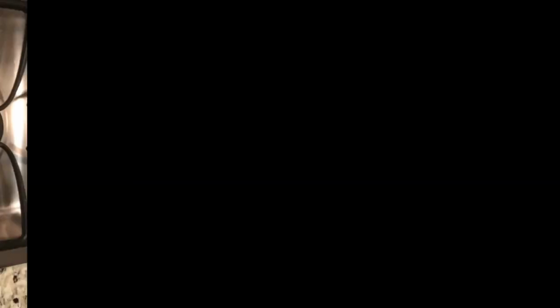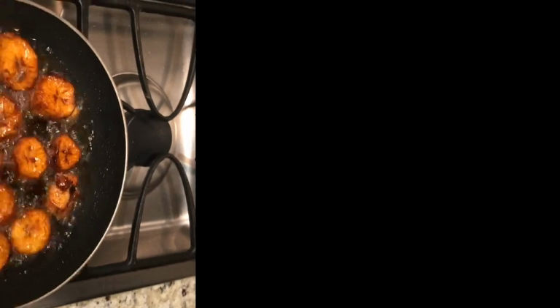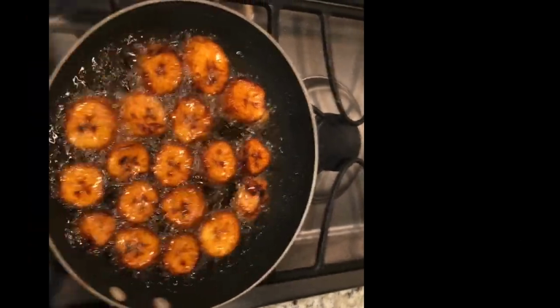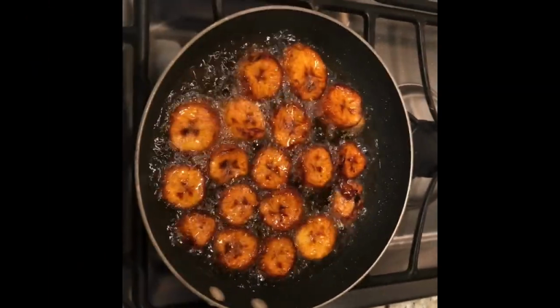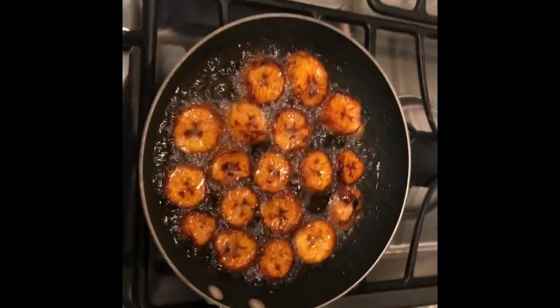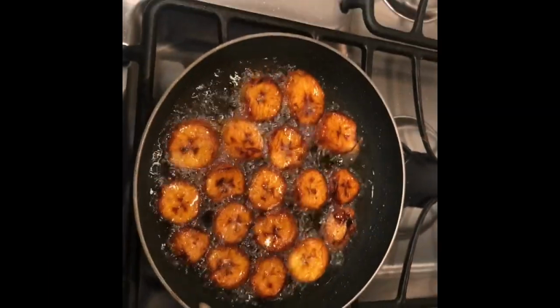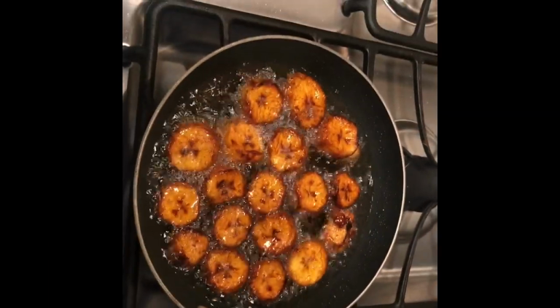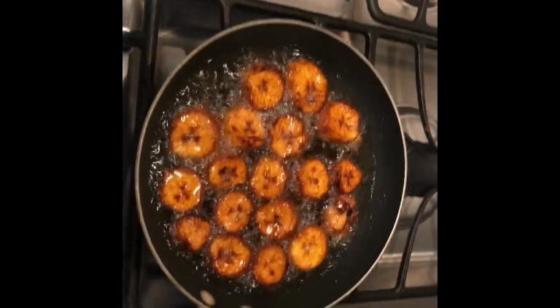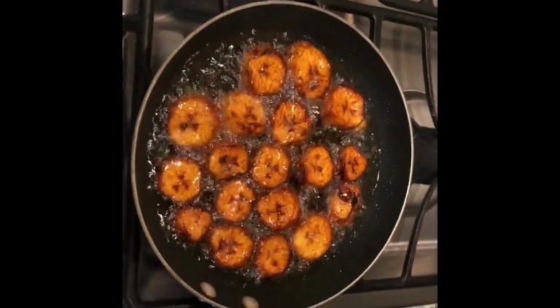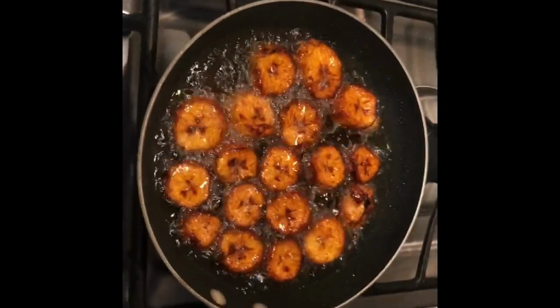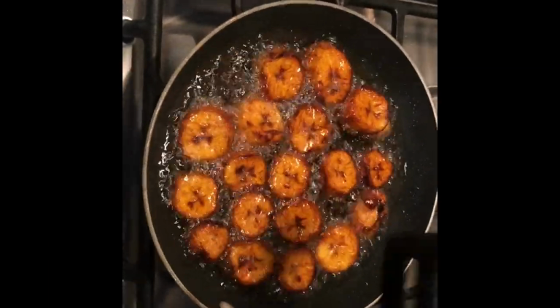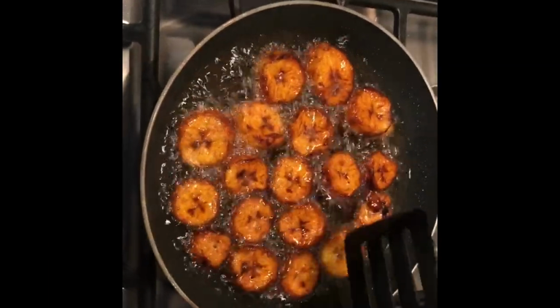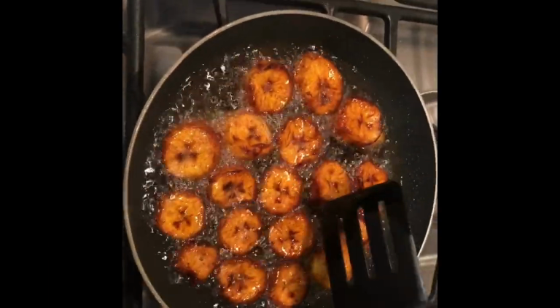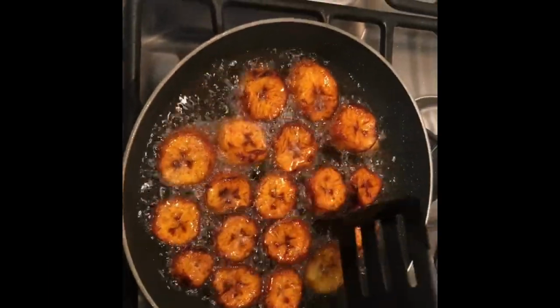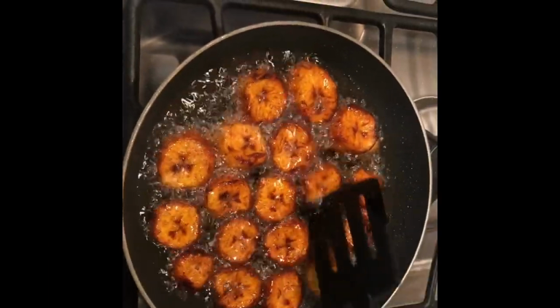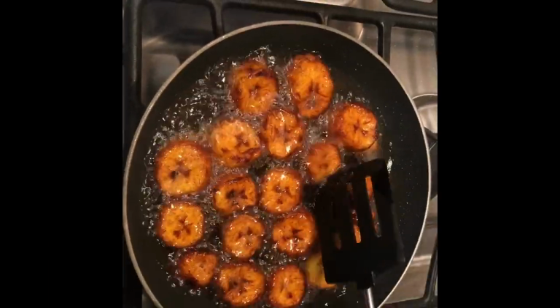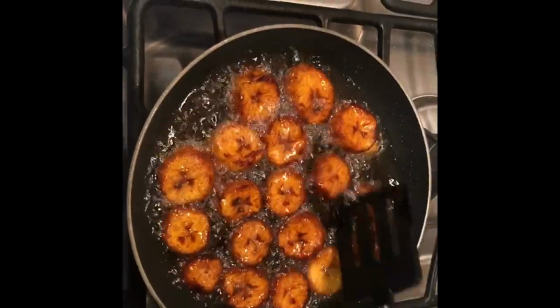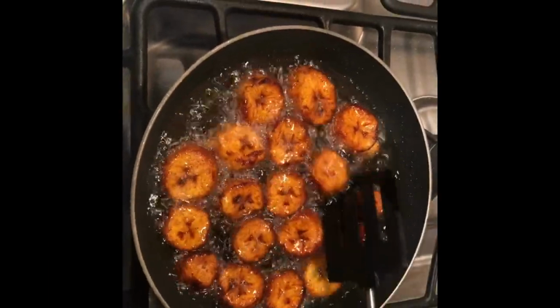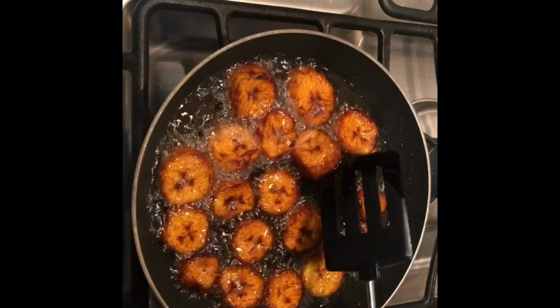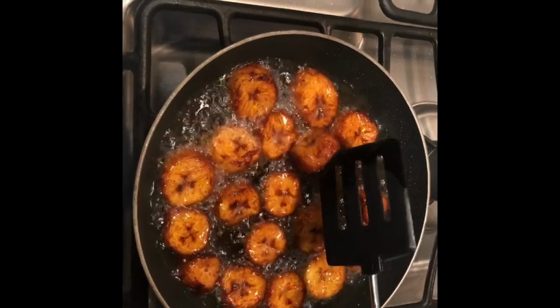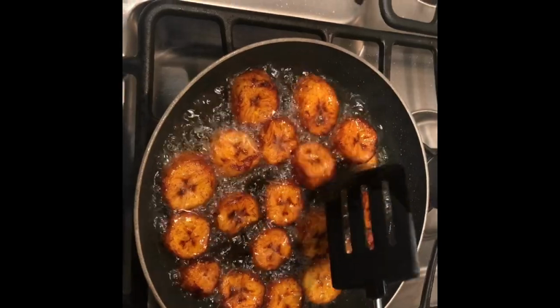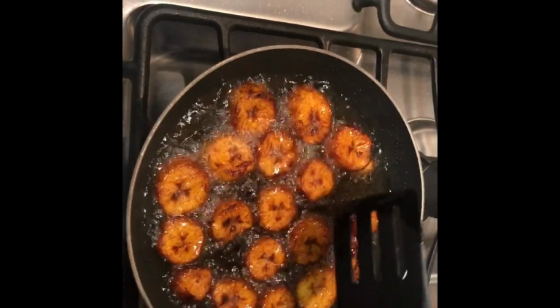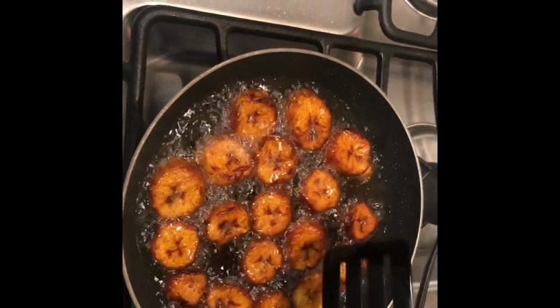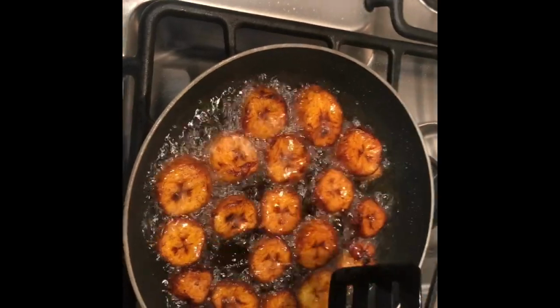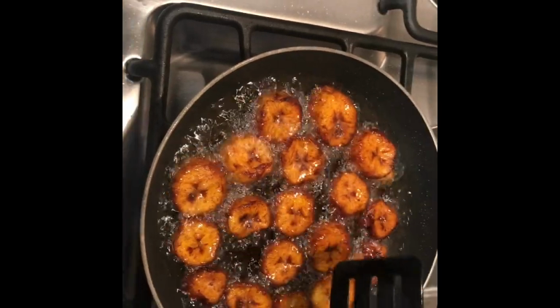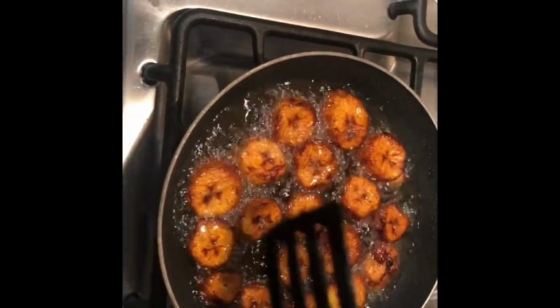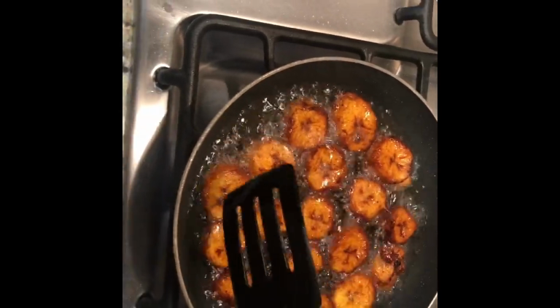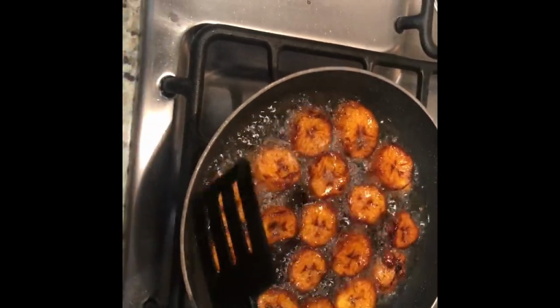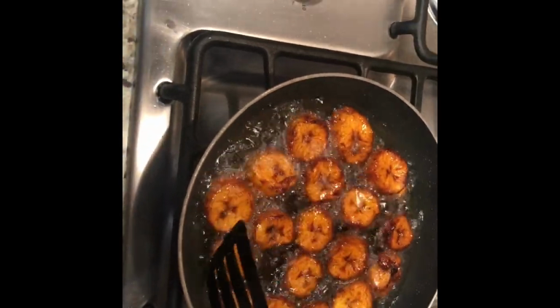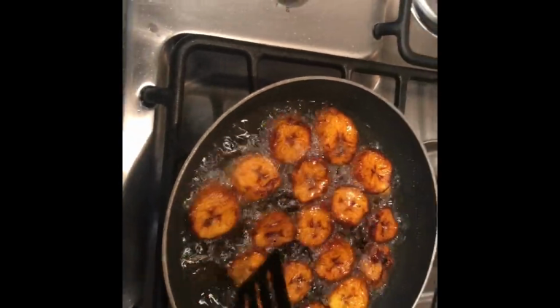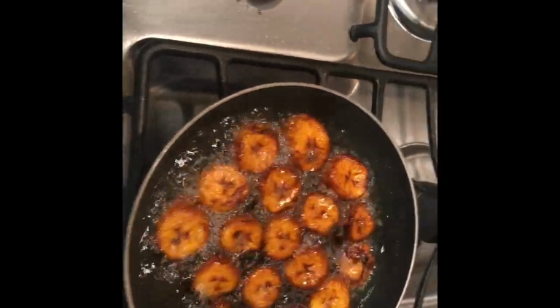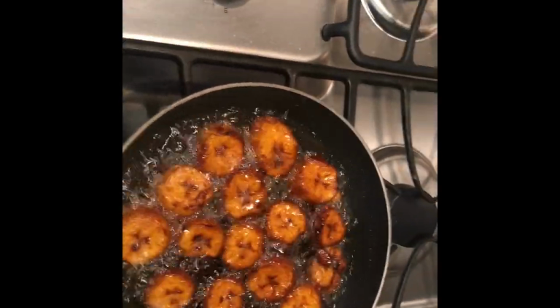So I'm just making some plantains. I thought I would give this a try — I think they look pretty good. Hopefully they taste how they taste from back home. We'll see.